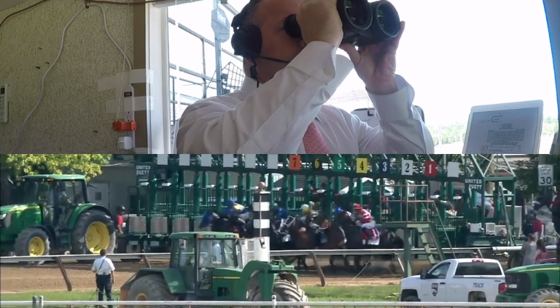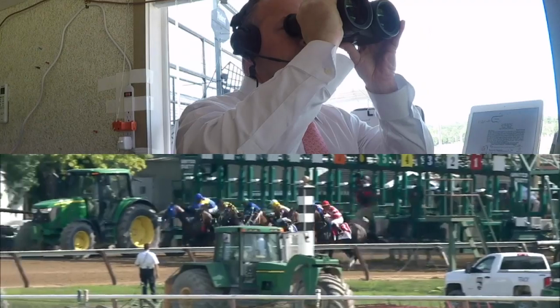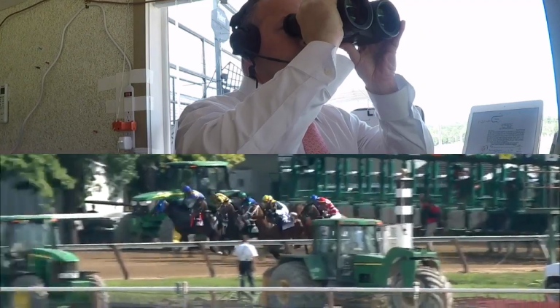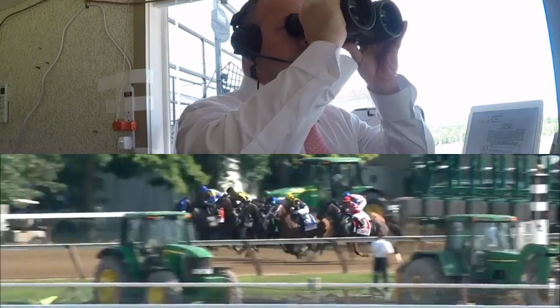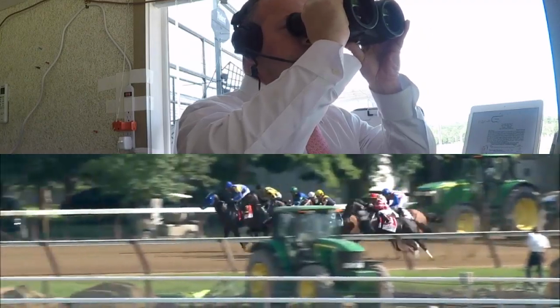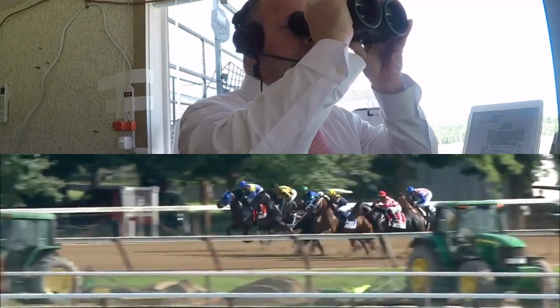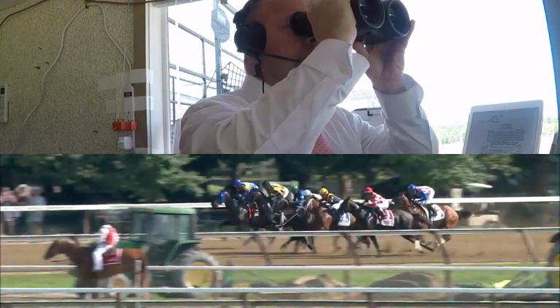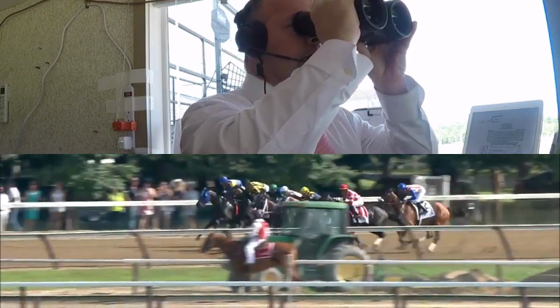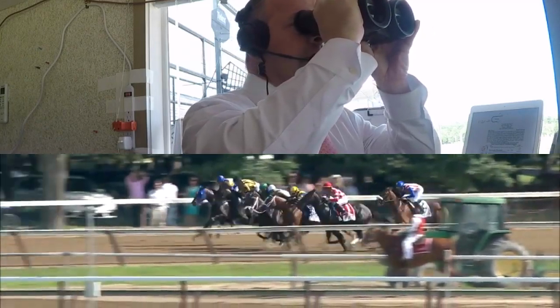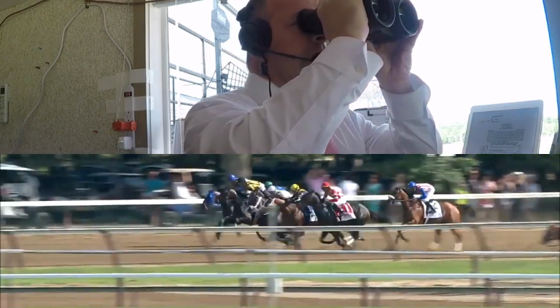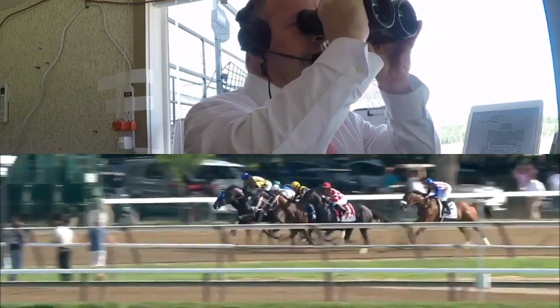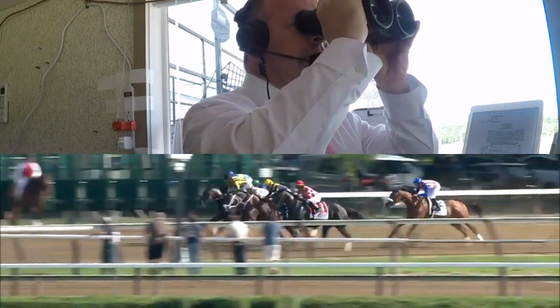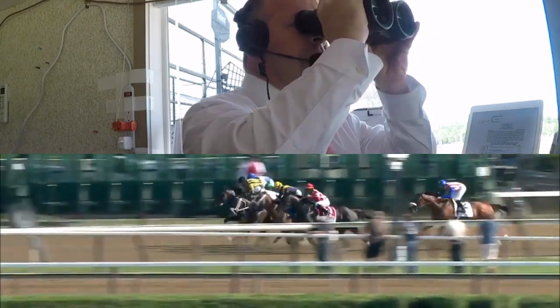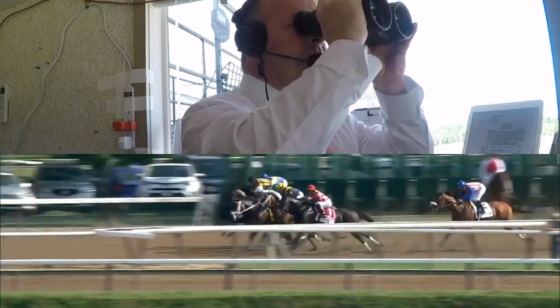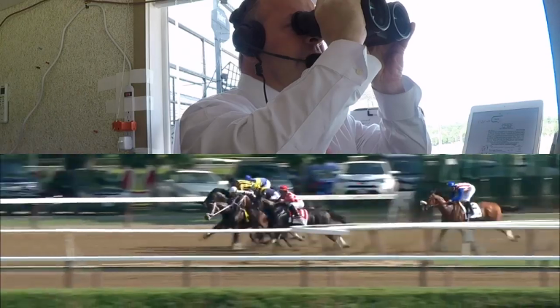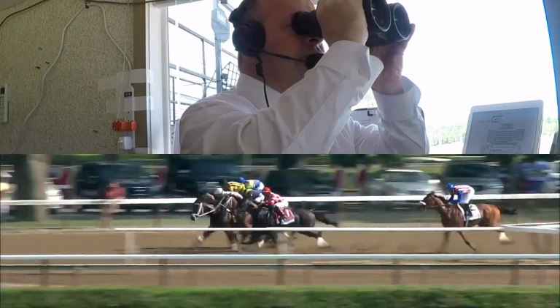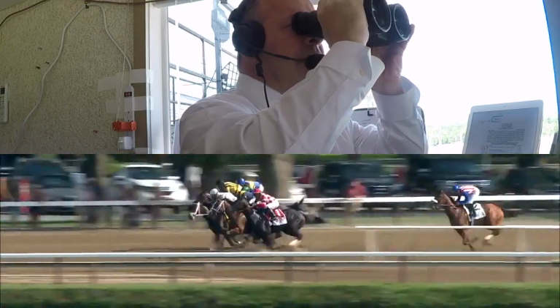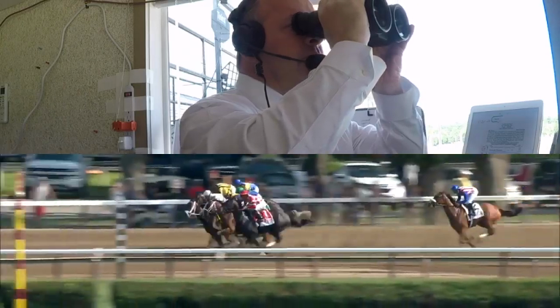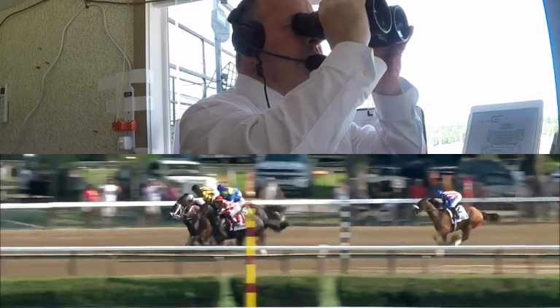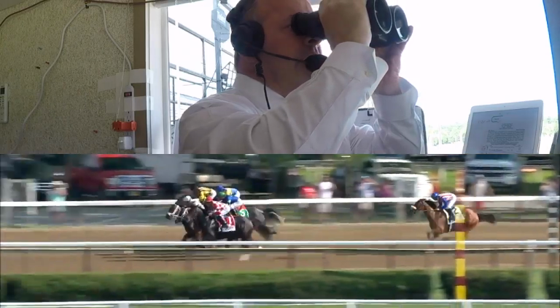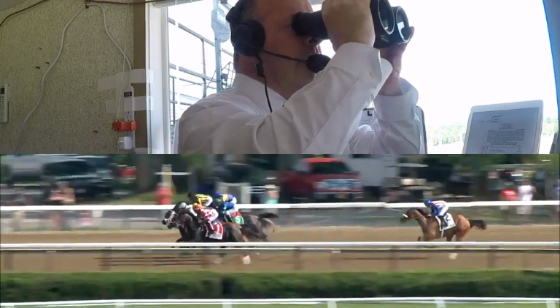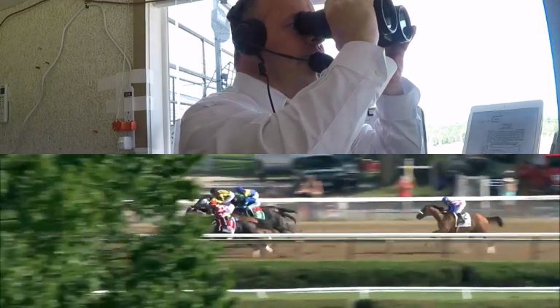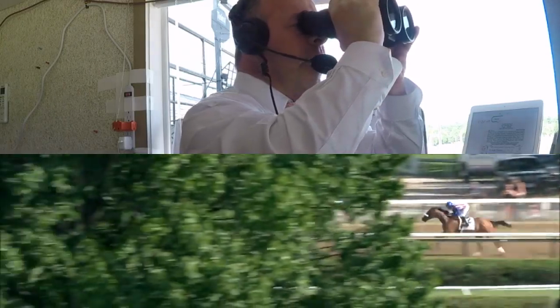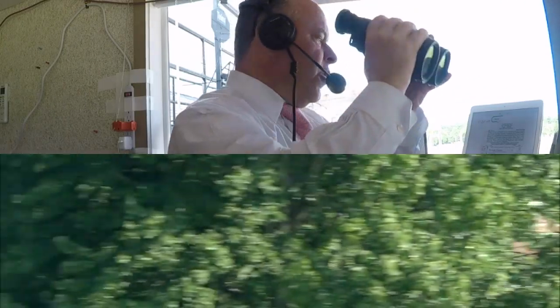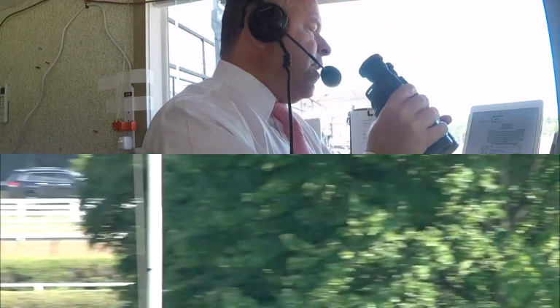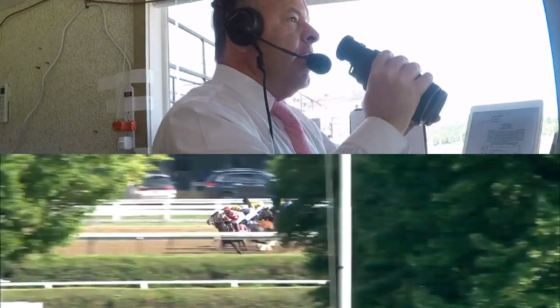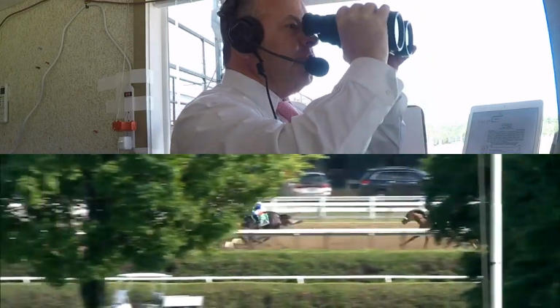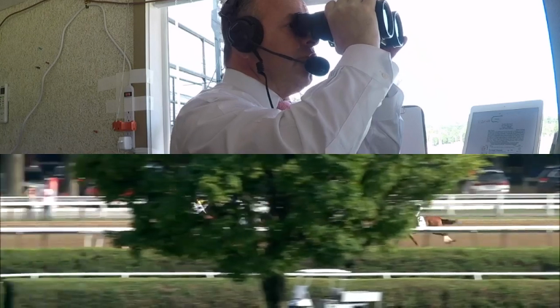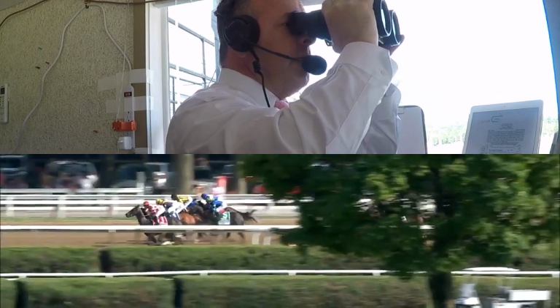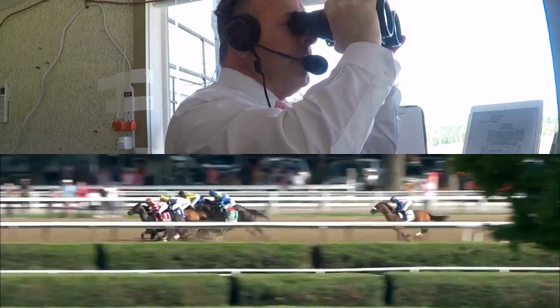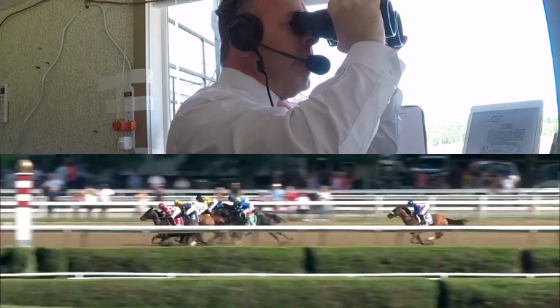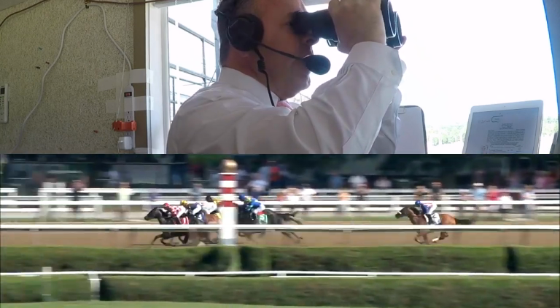They're off in the Longines Test. Serengeti Empress is centered inside of Covfefe, these two up to the early lead. Trenchtown Cat is on their outside, and it's these three that make the pace up the backstretch.